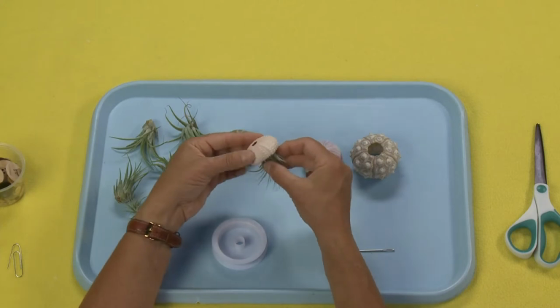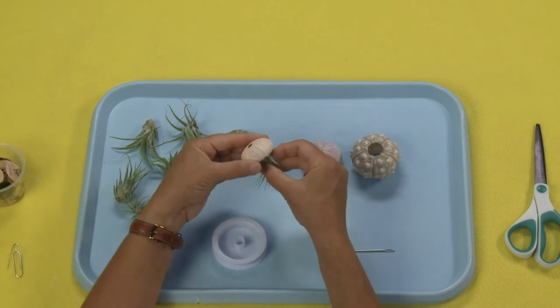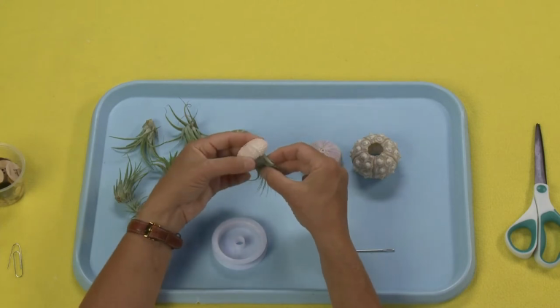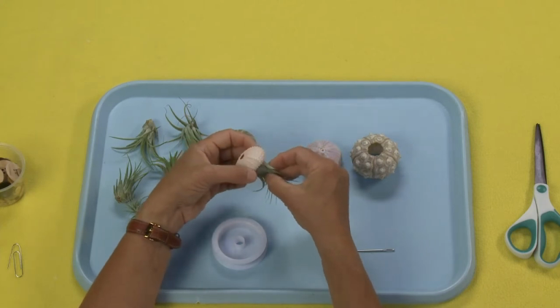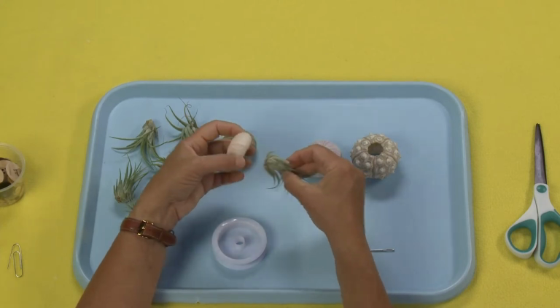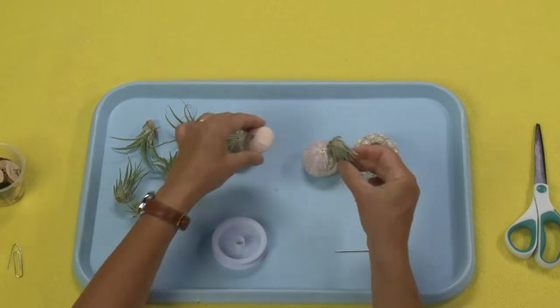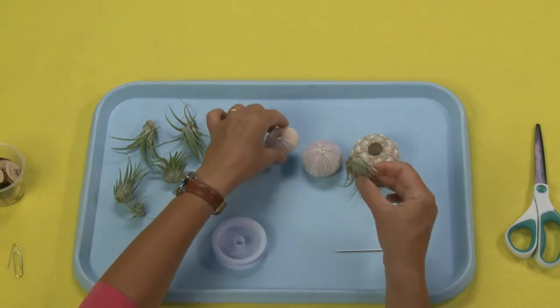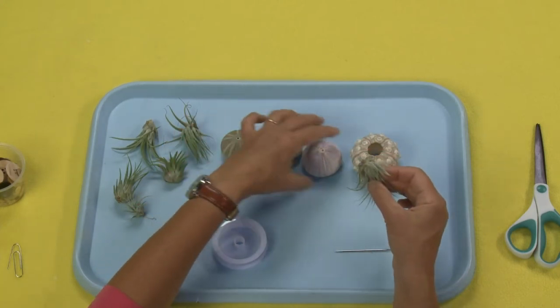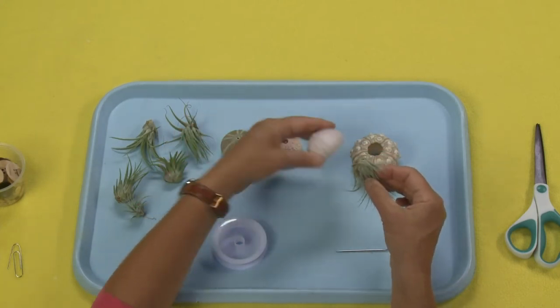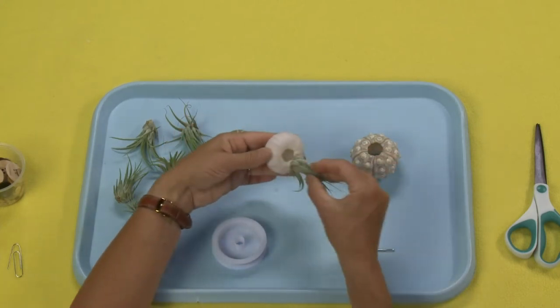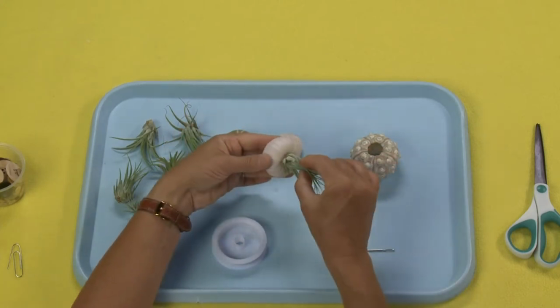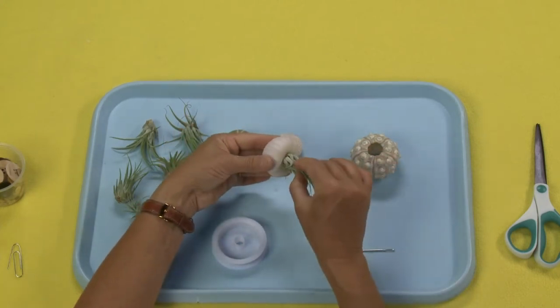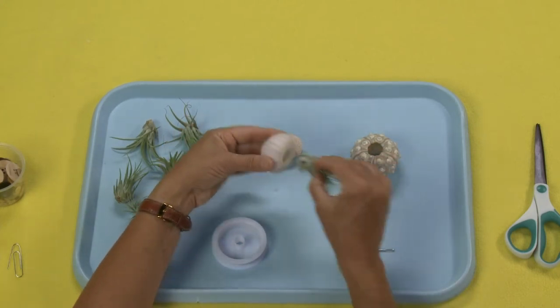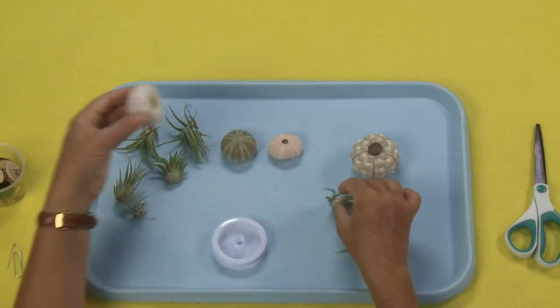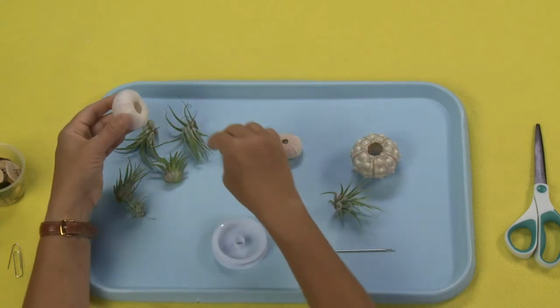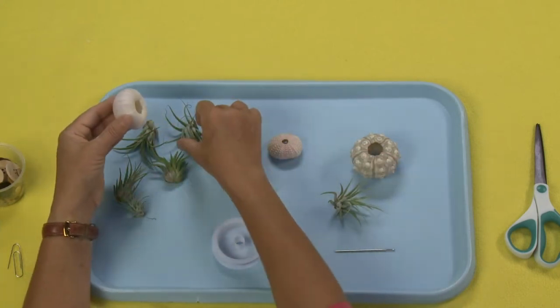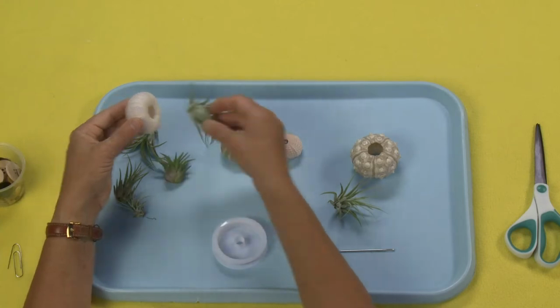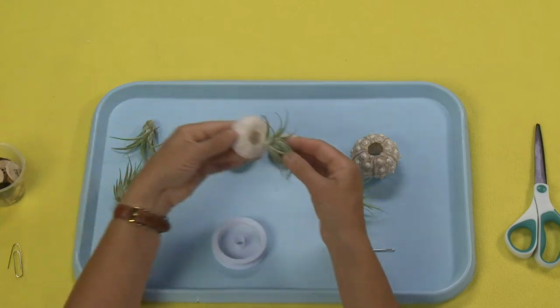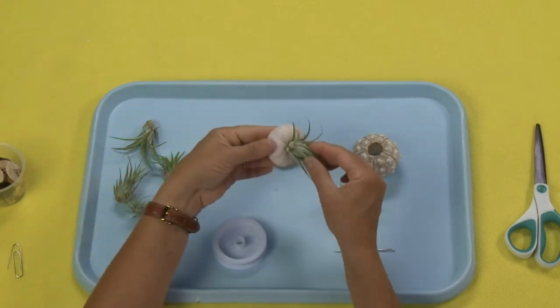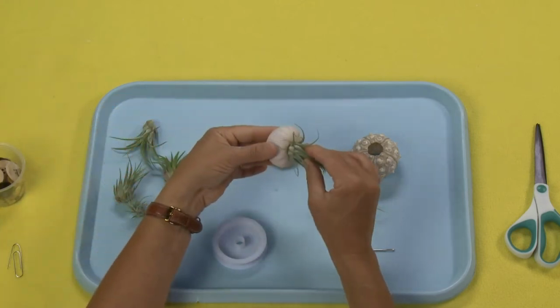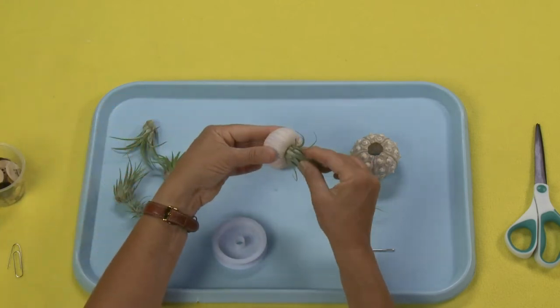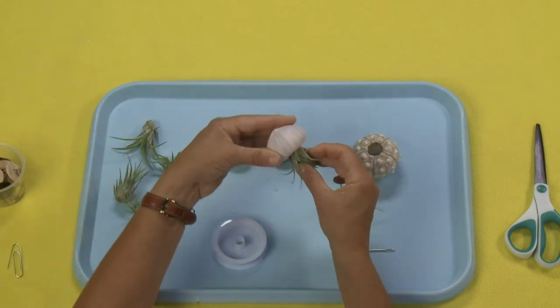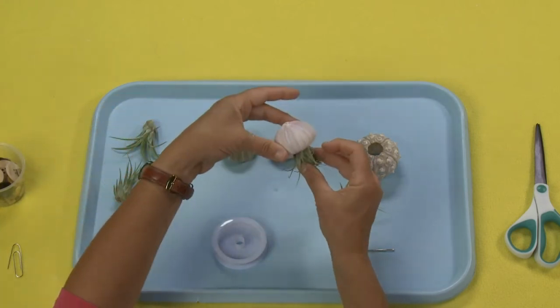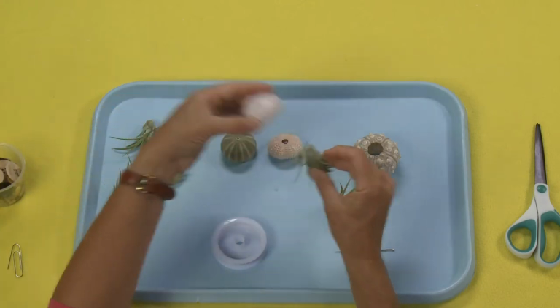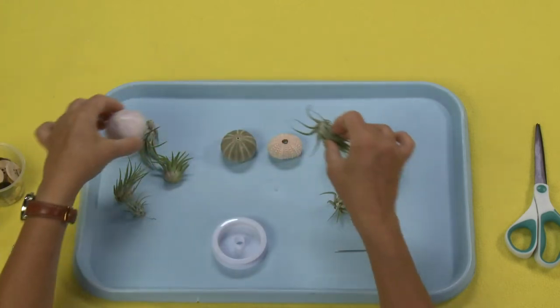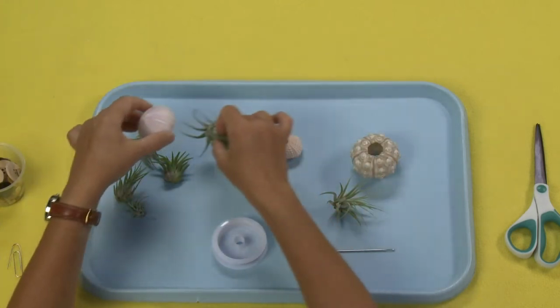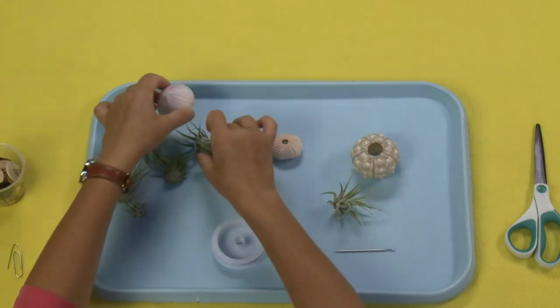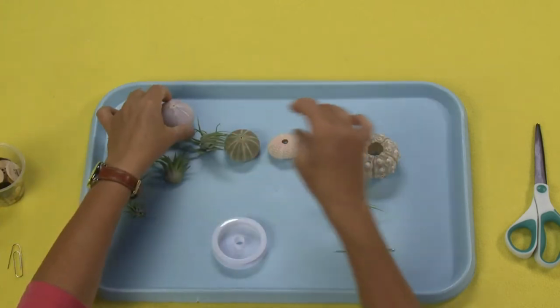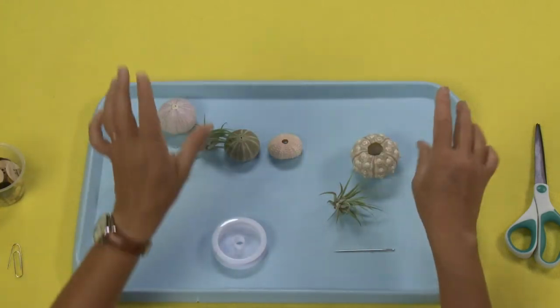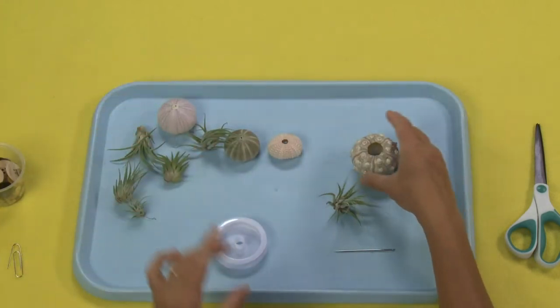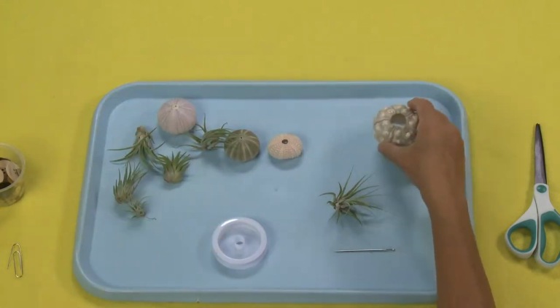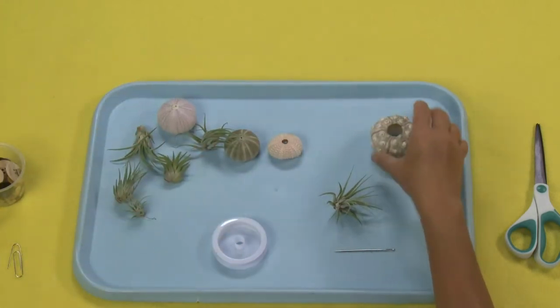And there are three different techniques for making your air plants into jellyfish. I'm going to teach you all three techniques.